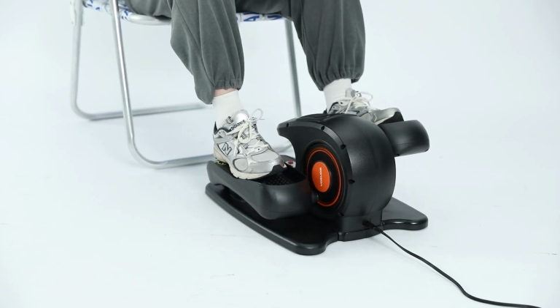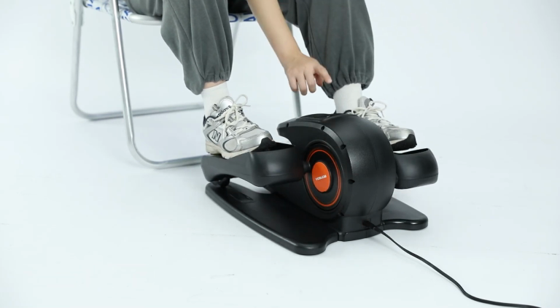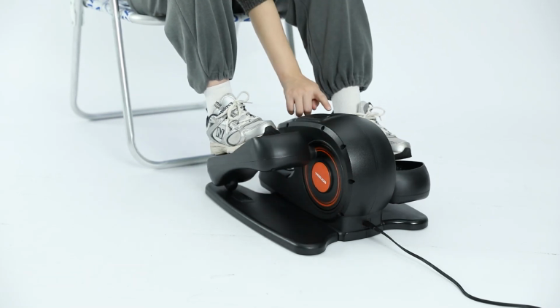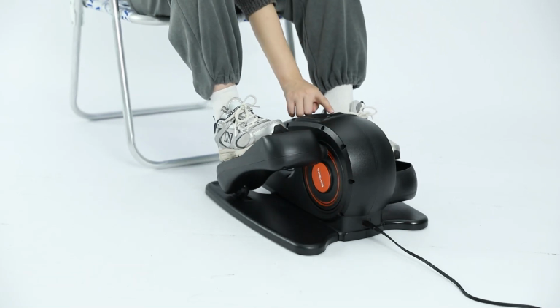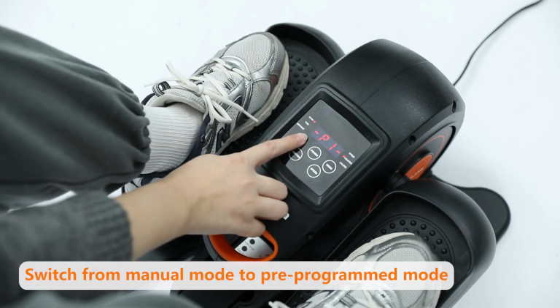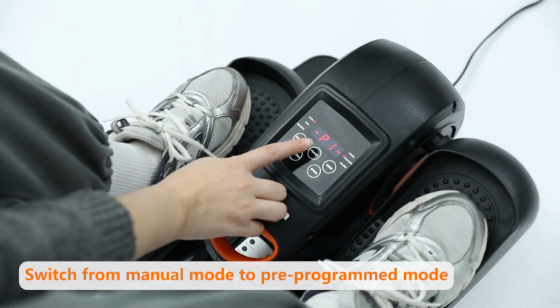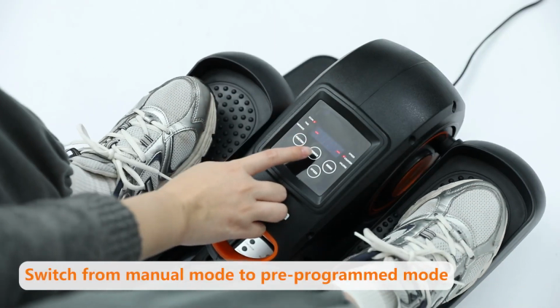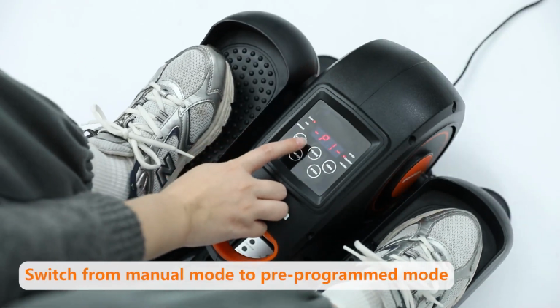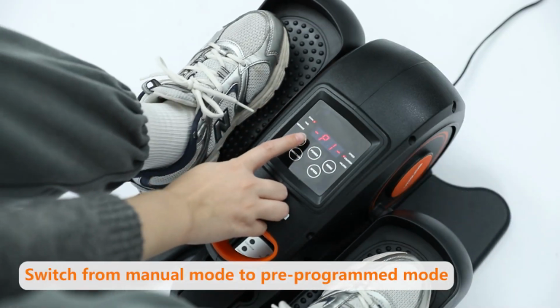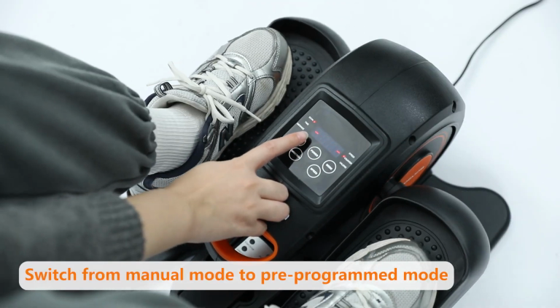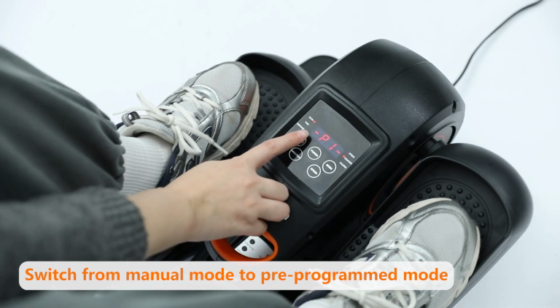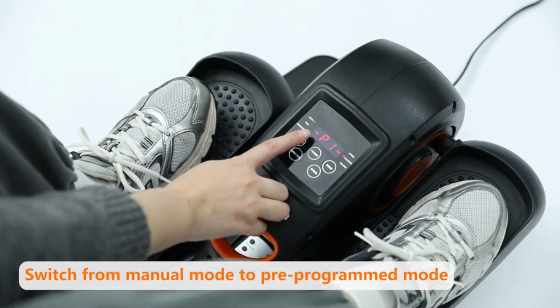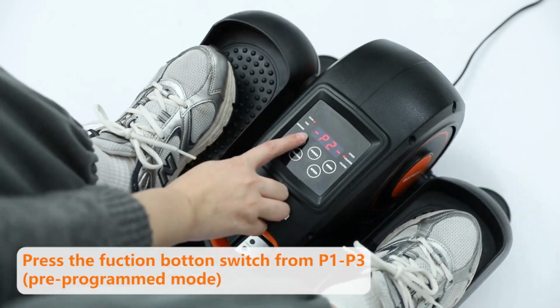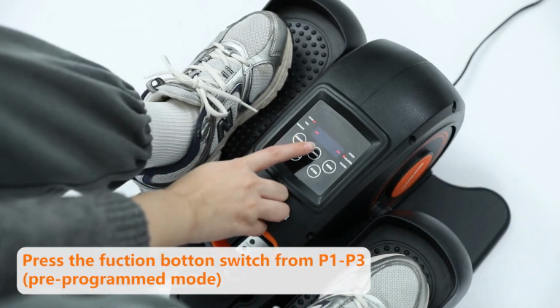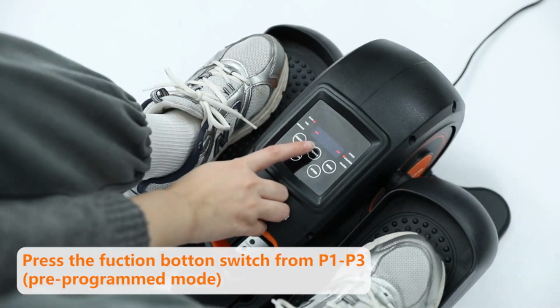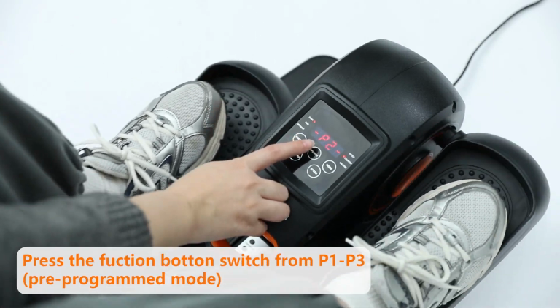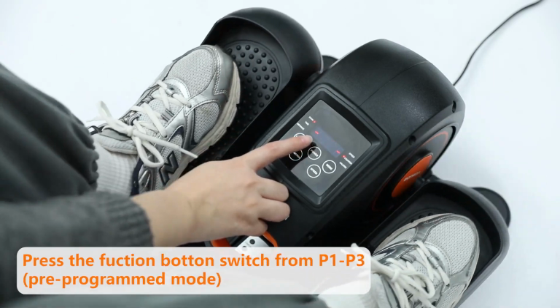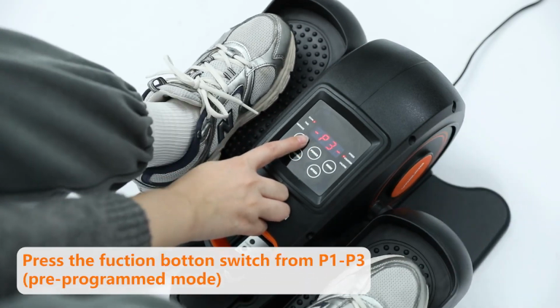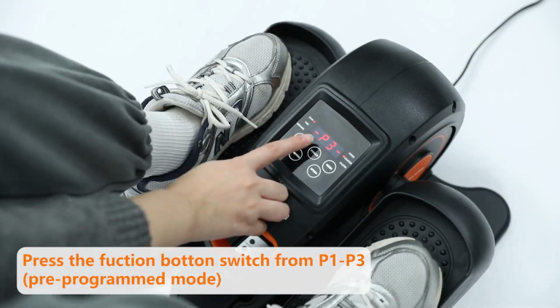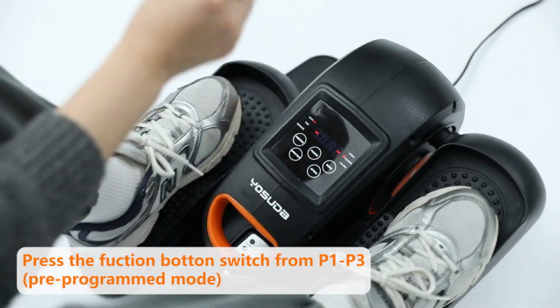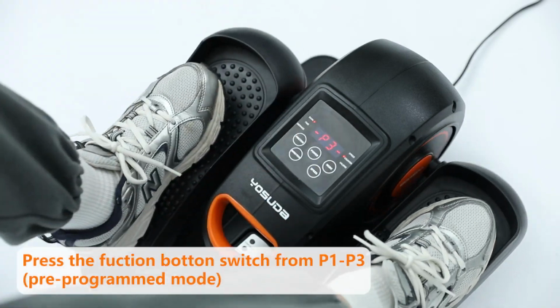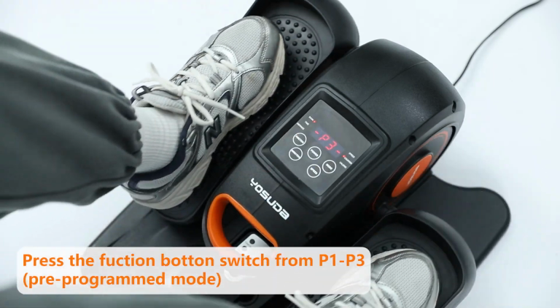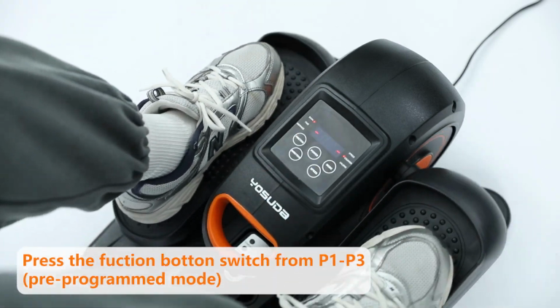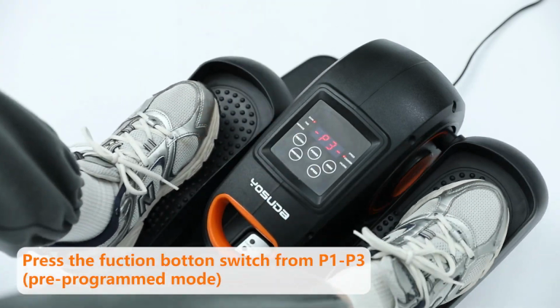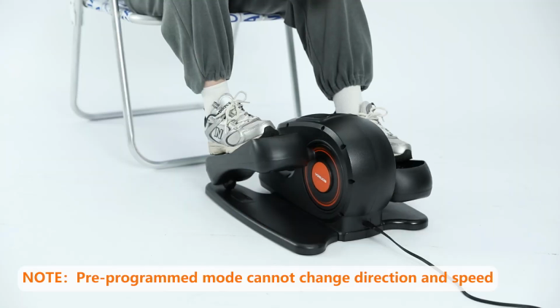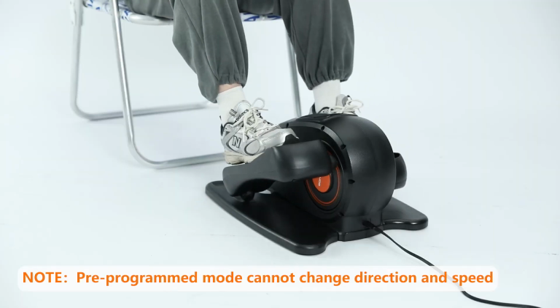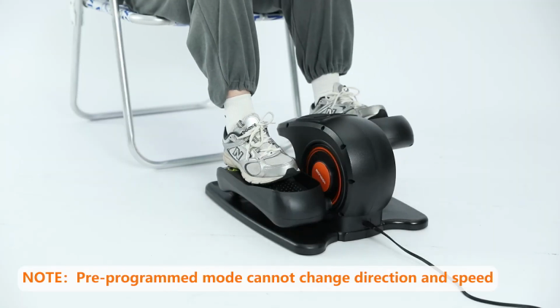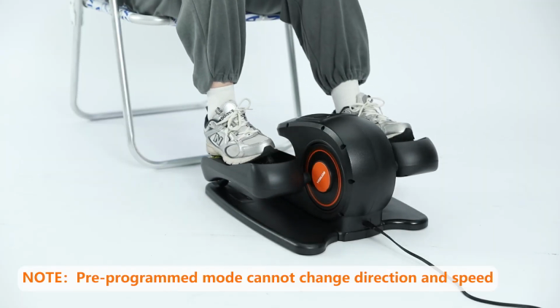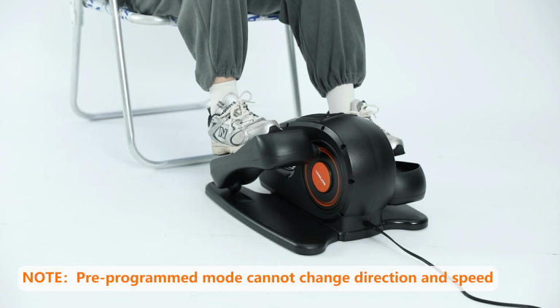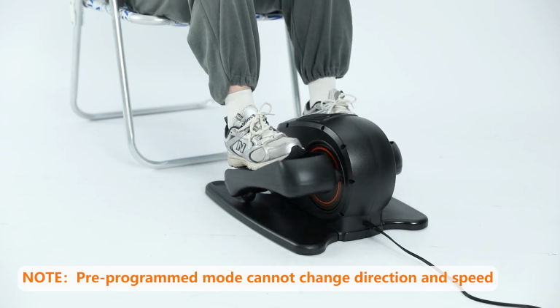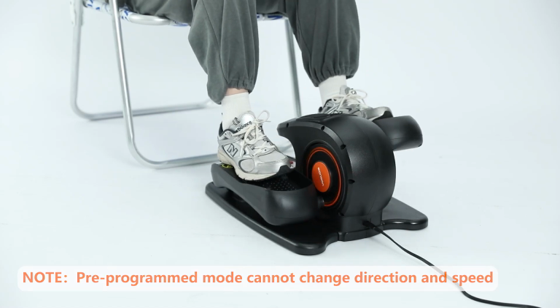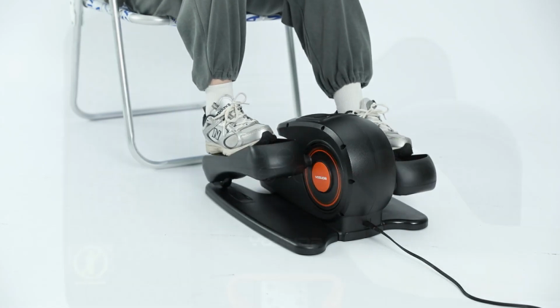Press the function button to switch modes, with HR and pre-programmed modes P1, P2, and P3. The P modes will not be under your control.